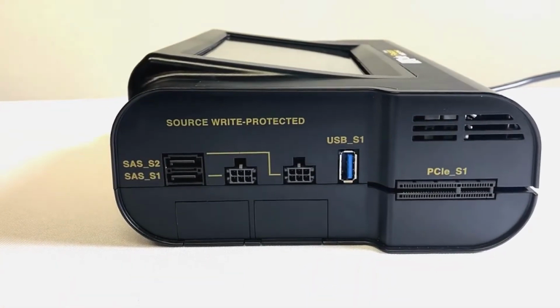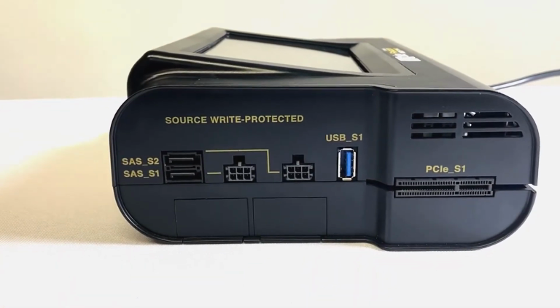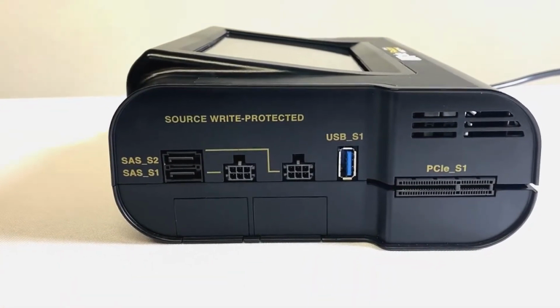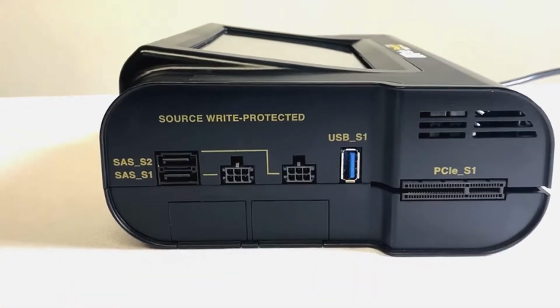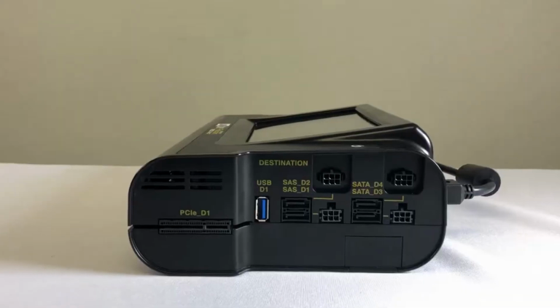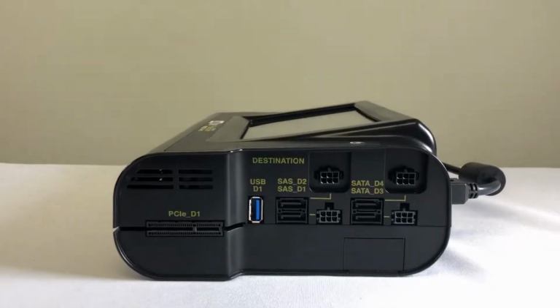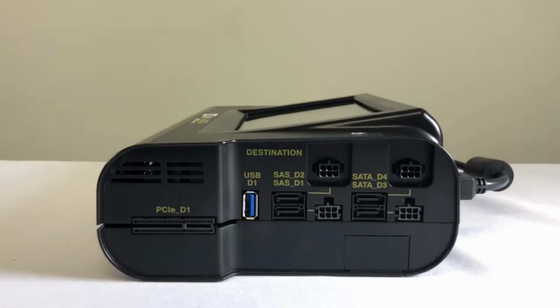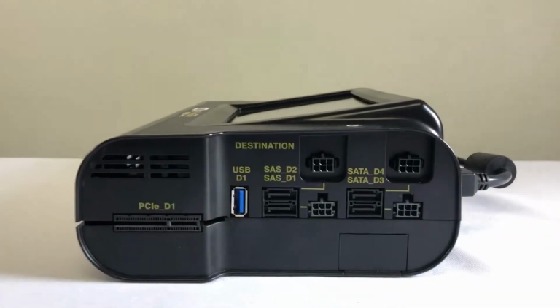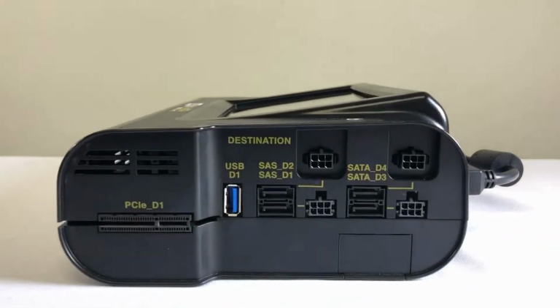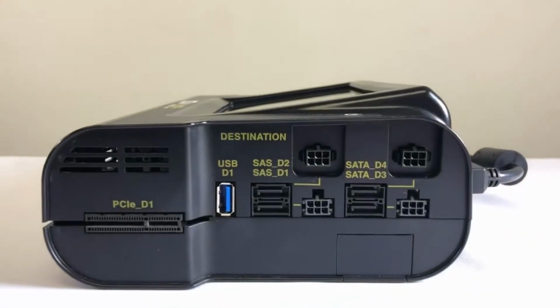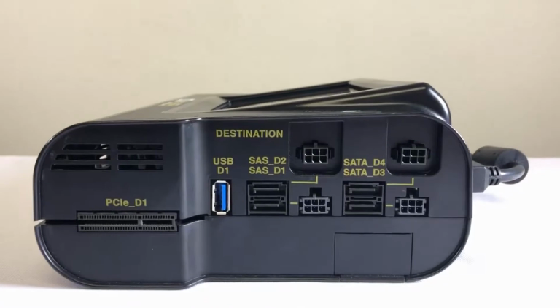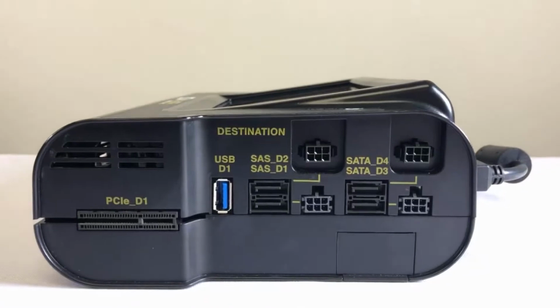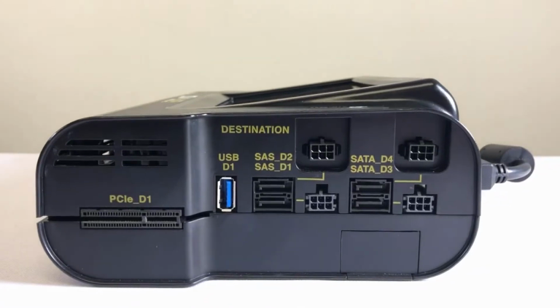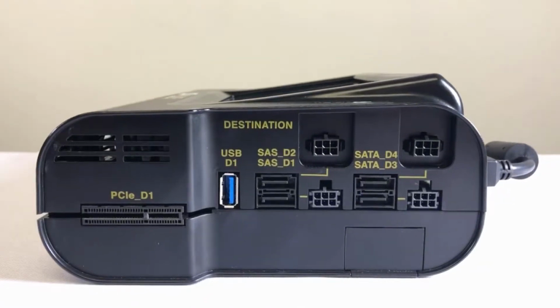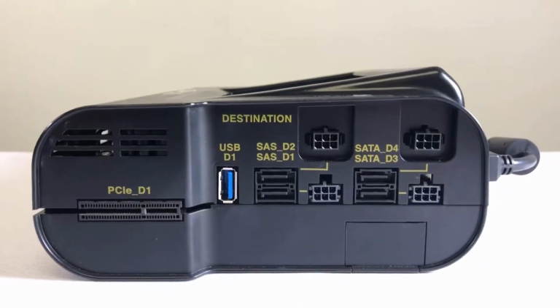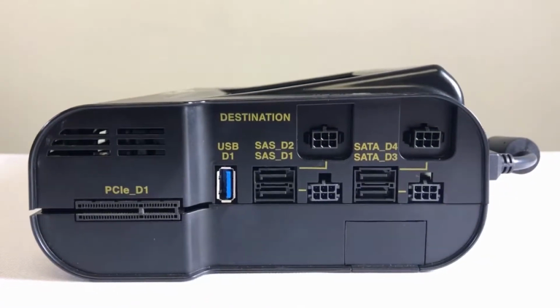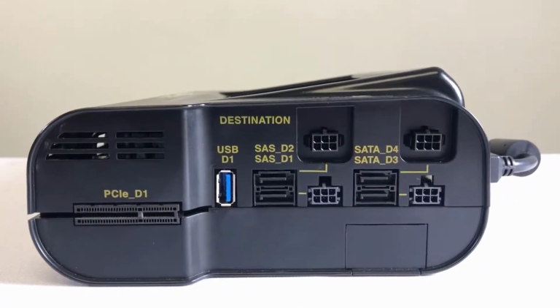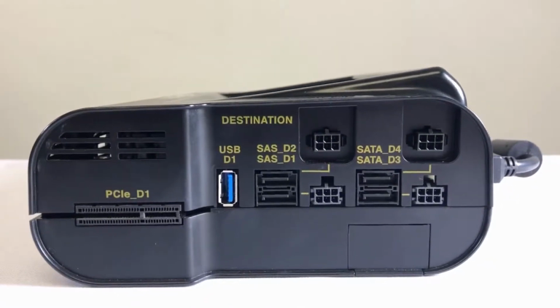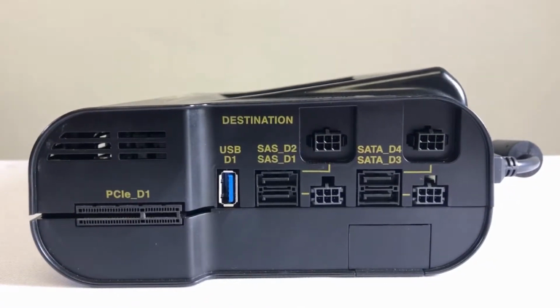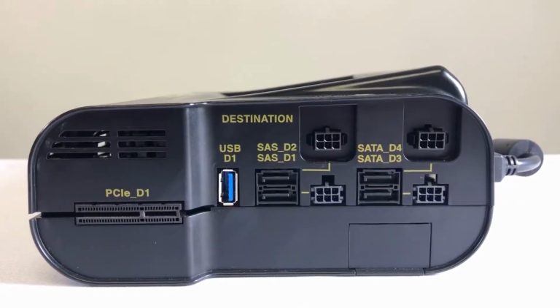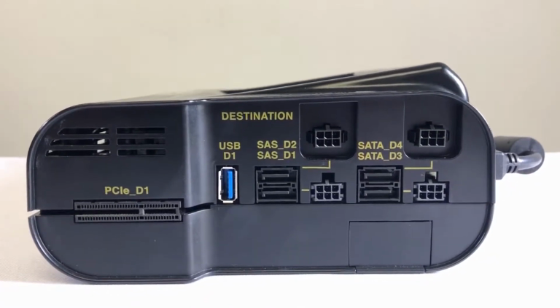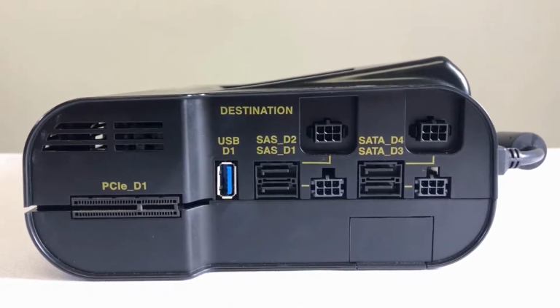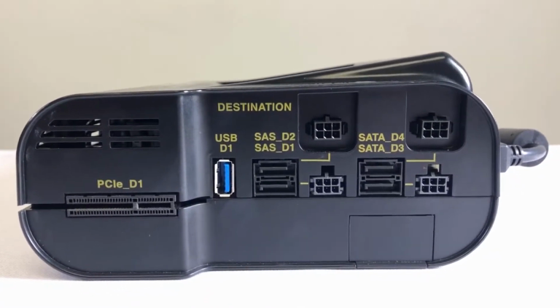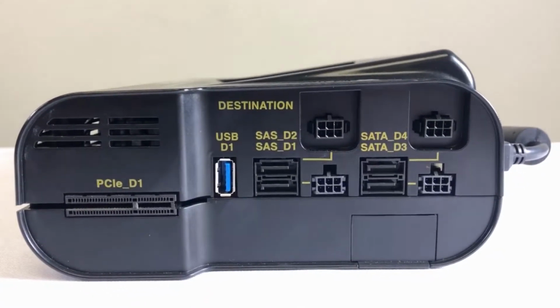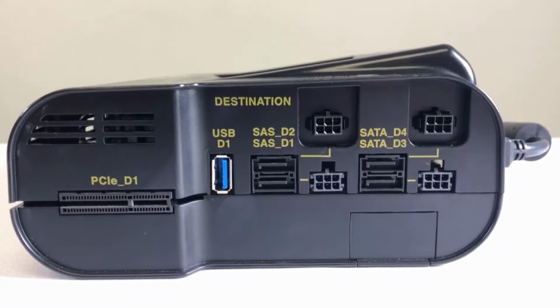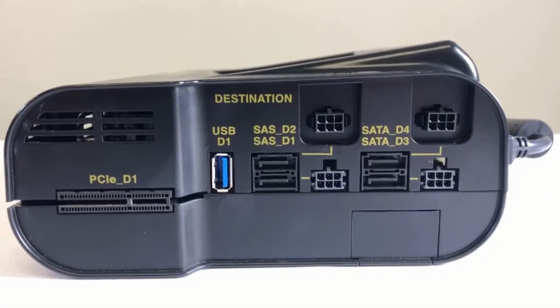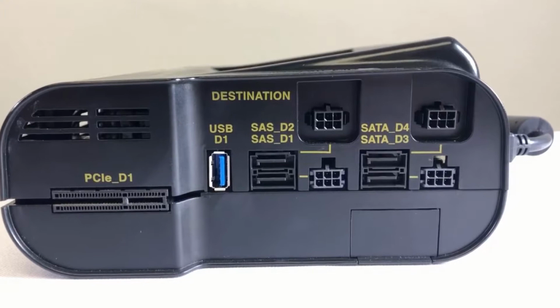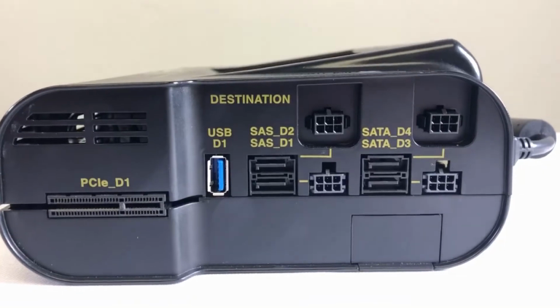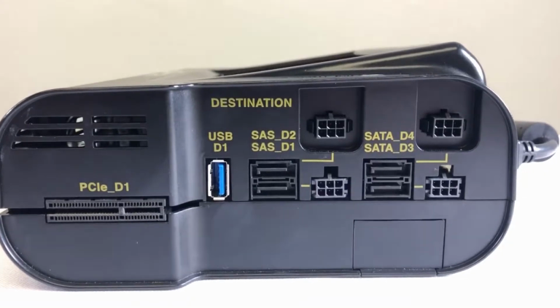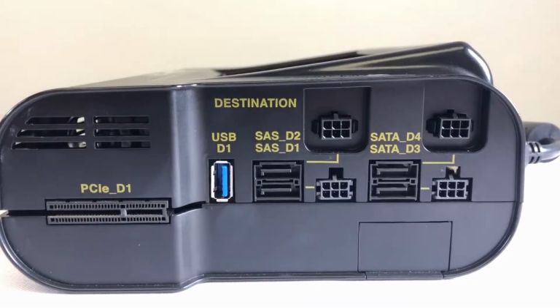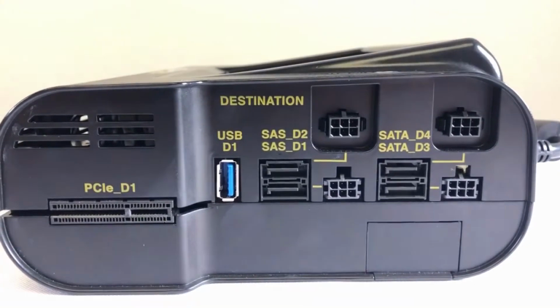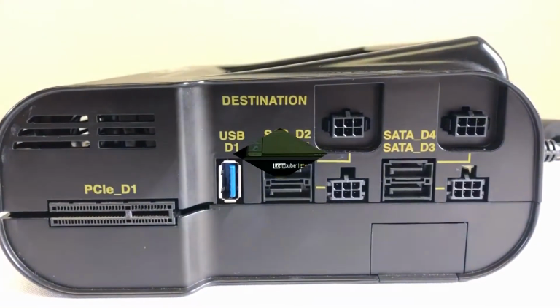On the right side or destination side of the Falcon NEO you will find two SAS/SATA ports, two SATA ports, one USB 3.0 port, and one PCIe port.